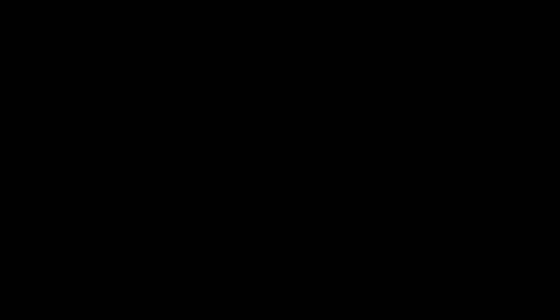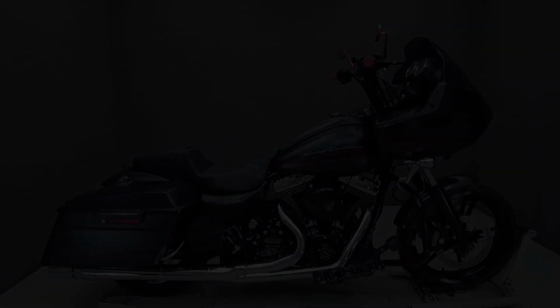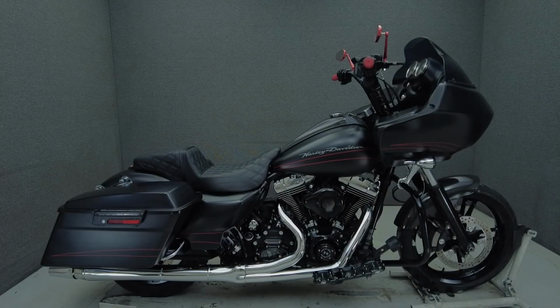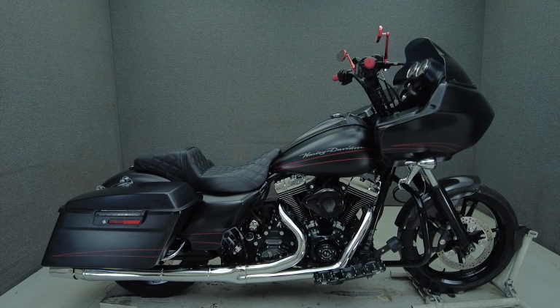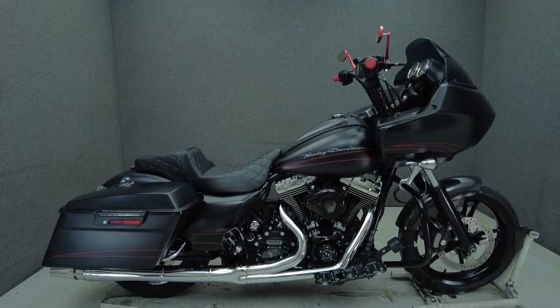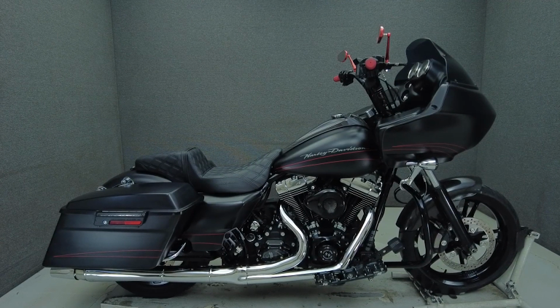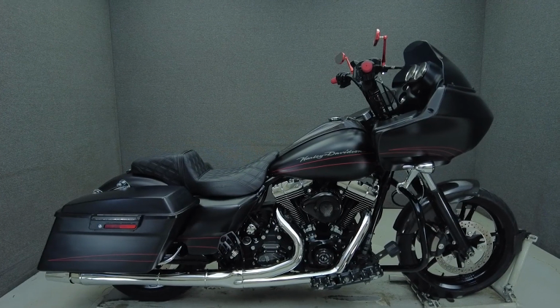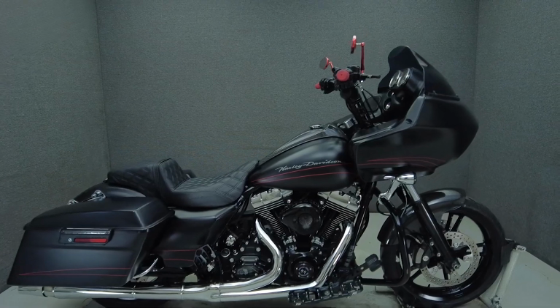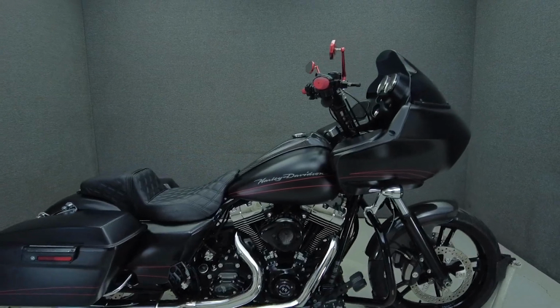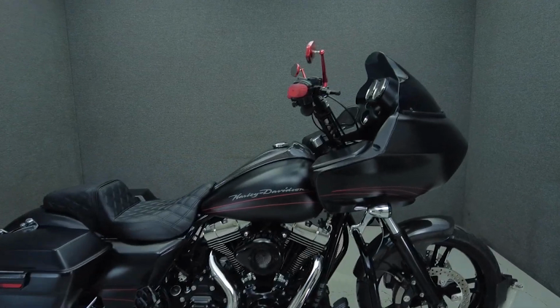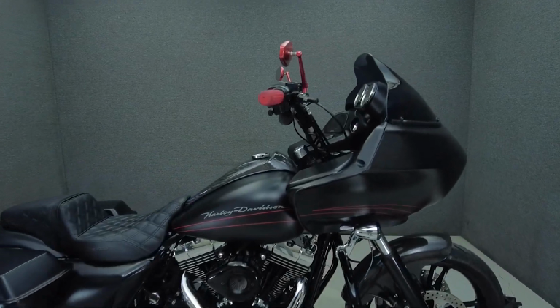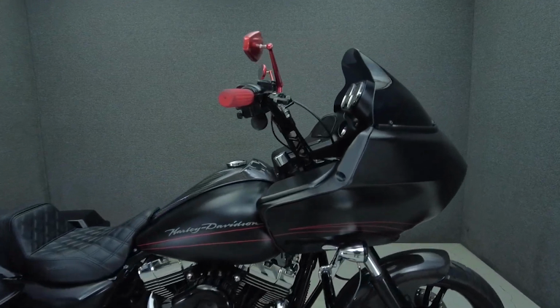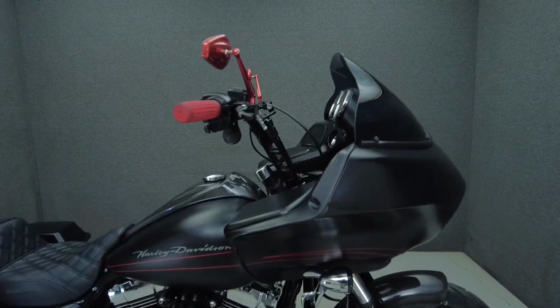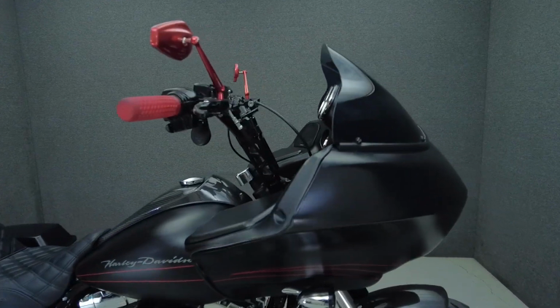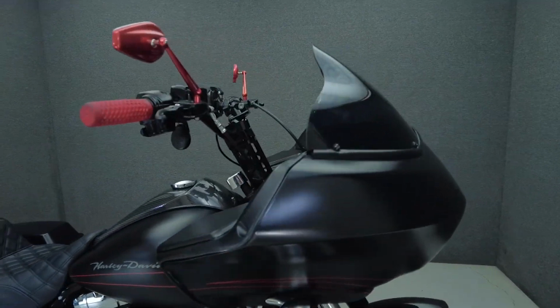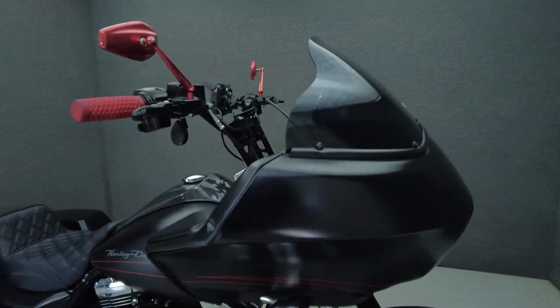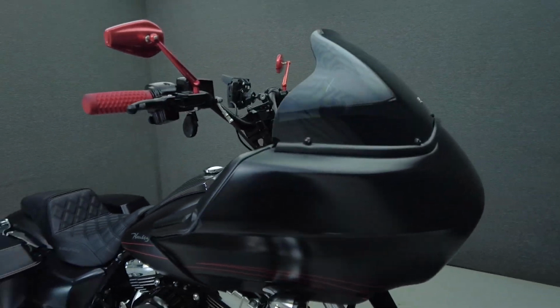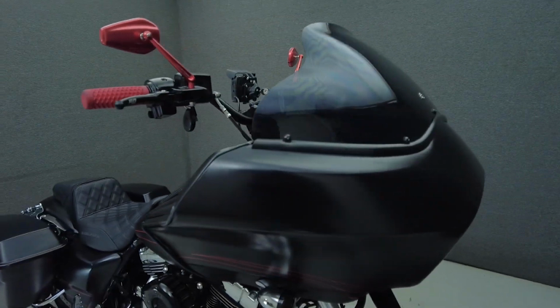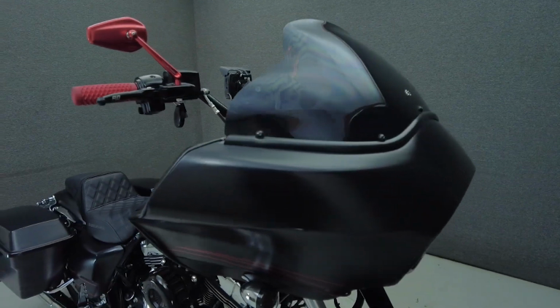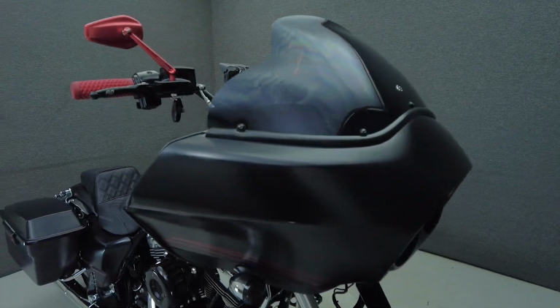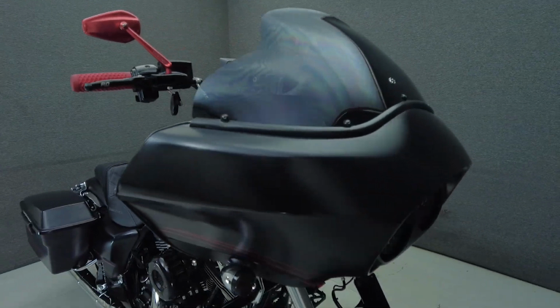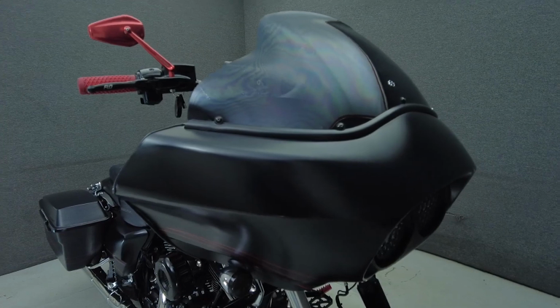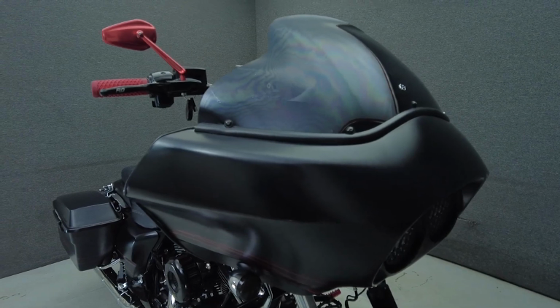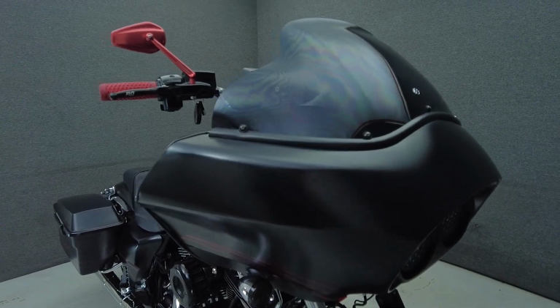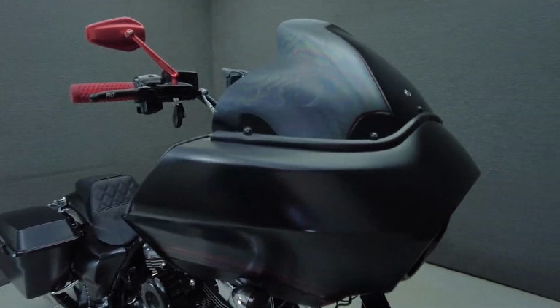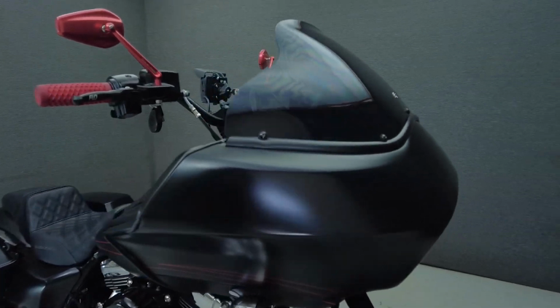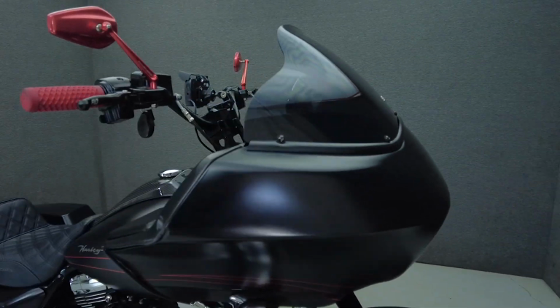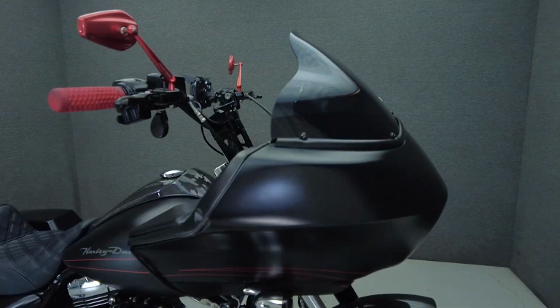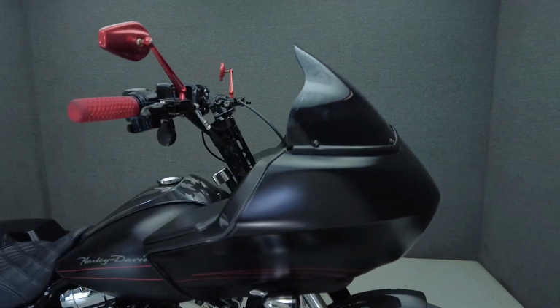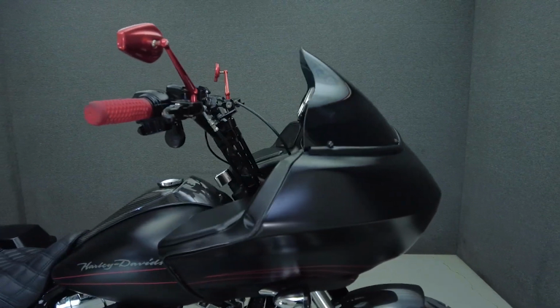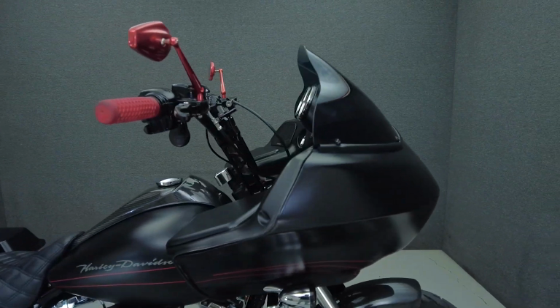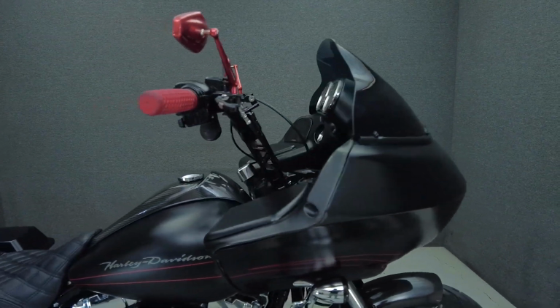Hey everyone, this is Keegan from National Power Sports. This 2013 Harley-Davidson Roguelite Custom with 19,452 miles passes New Hampshire State Inspection and runs well.